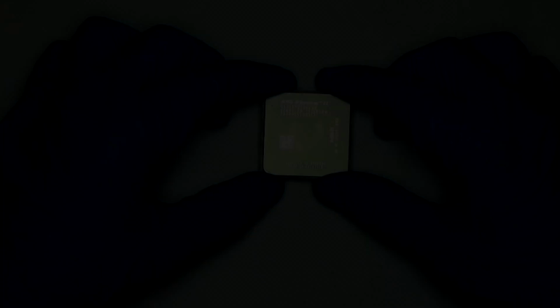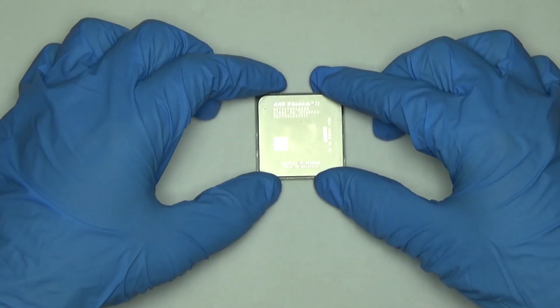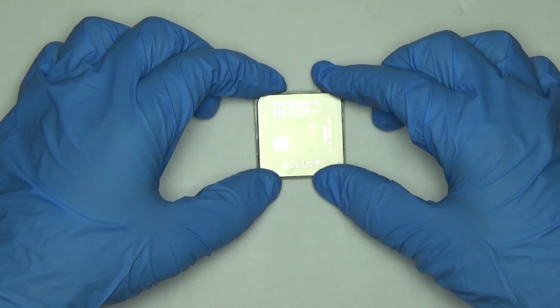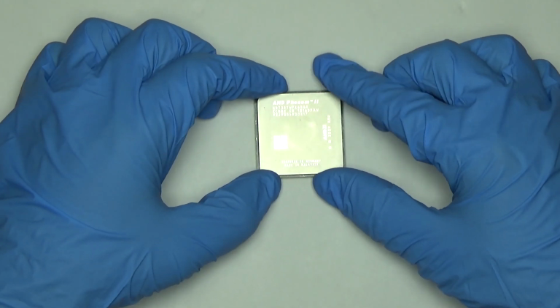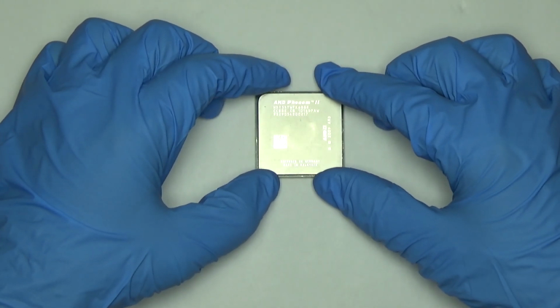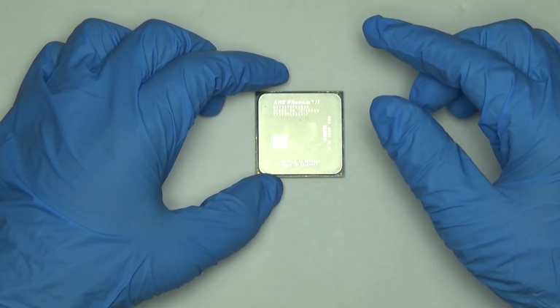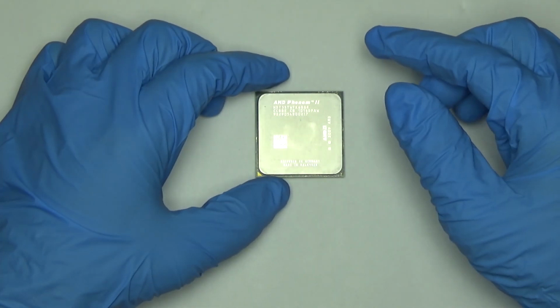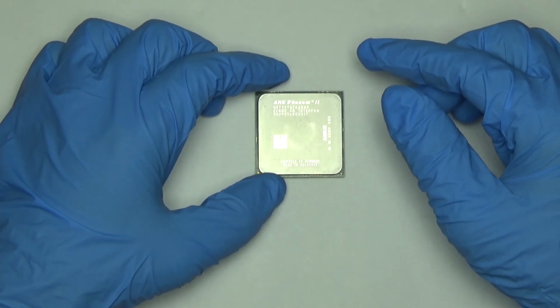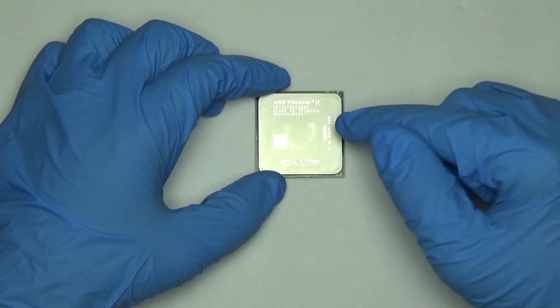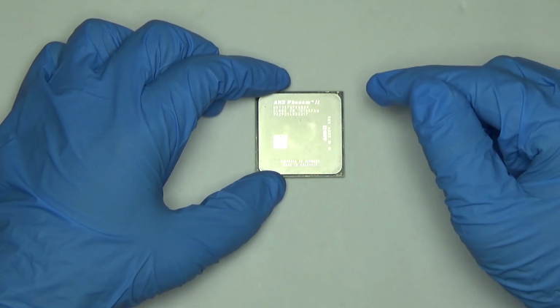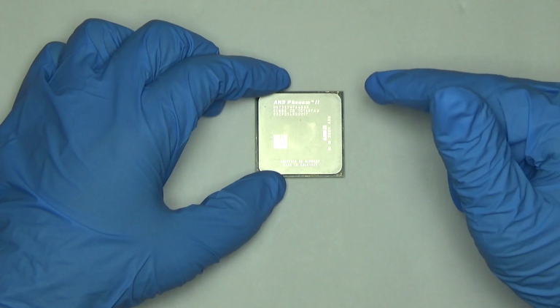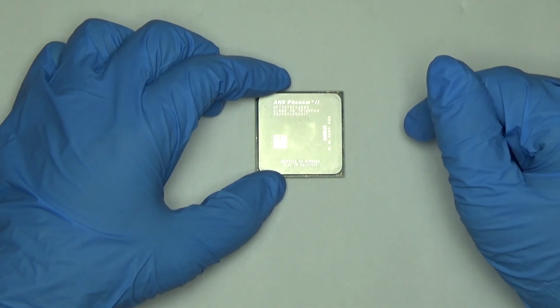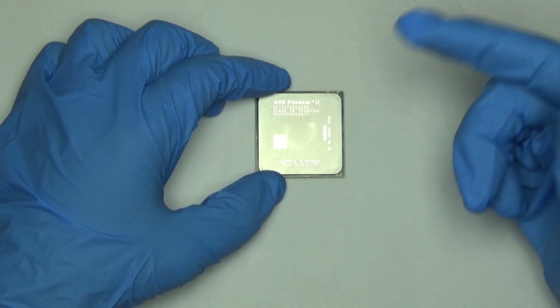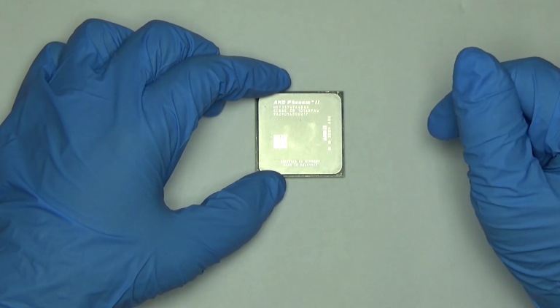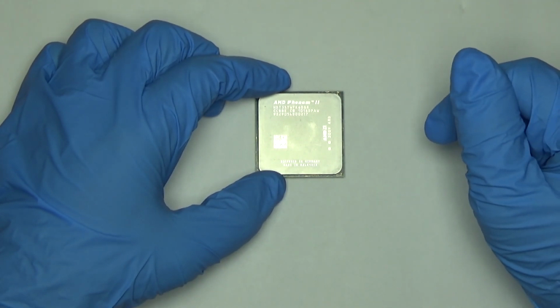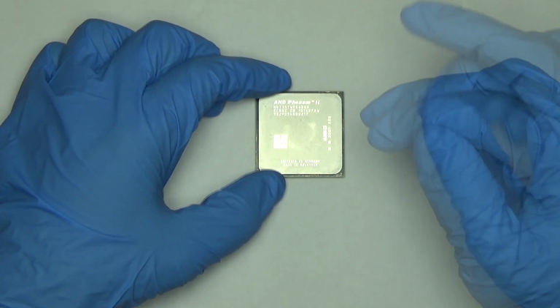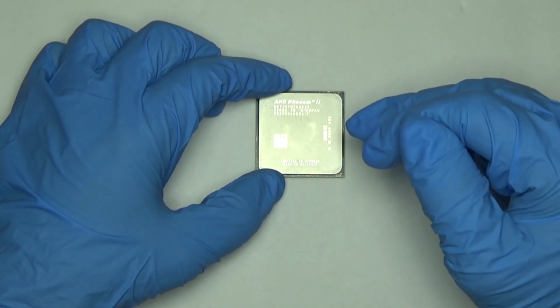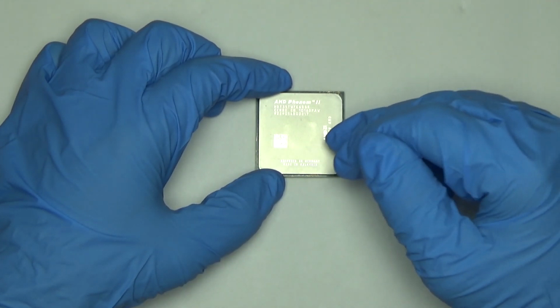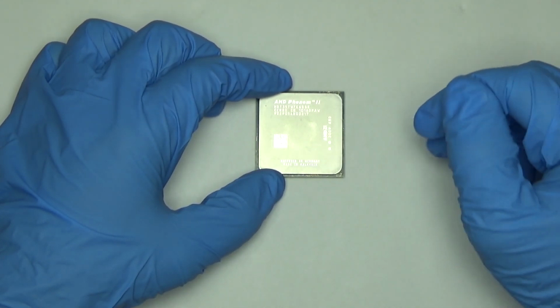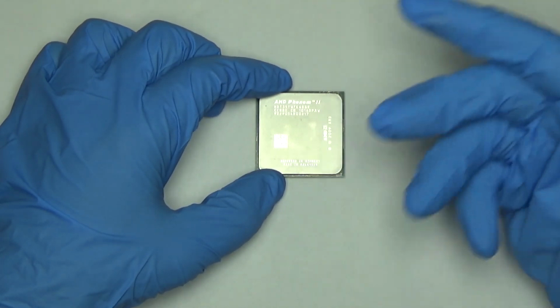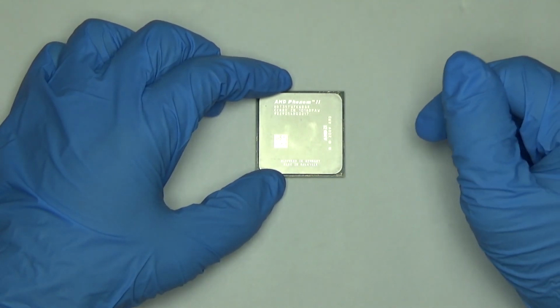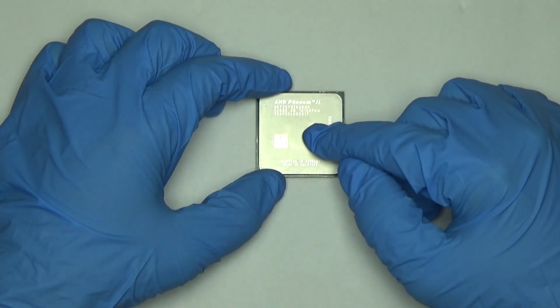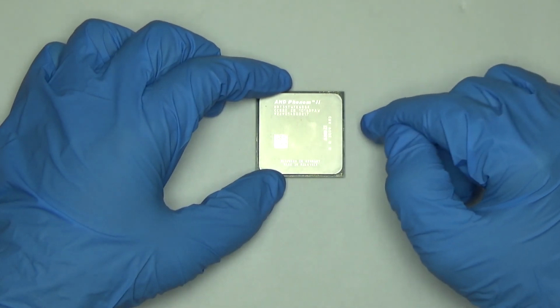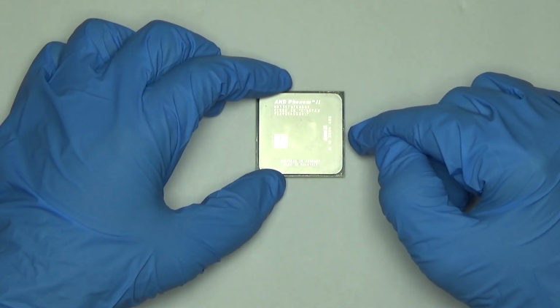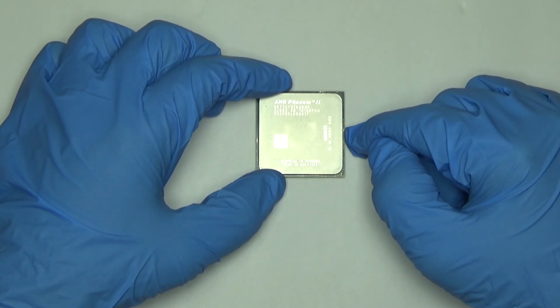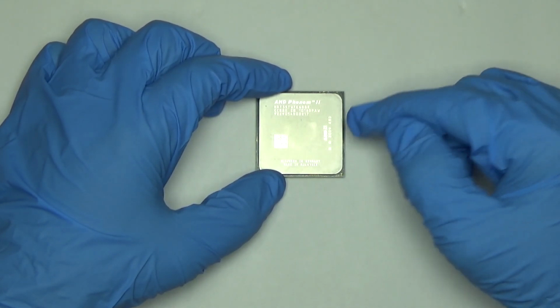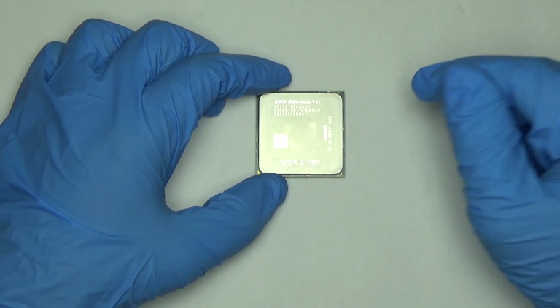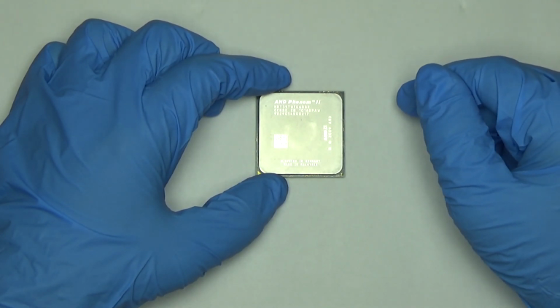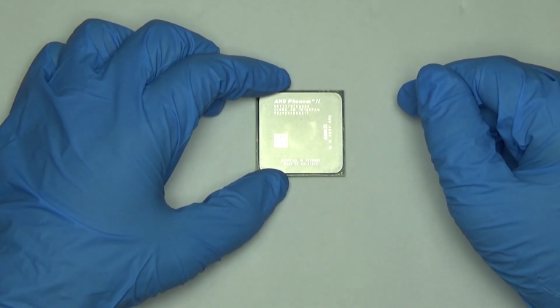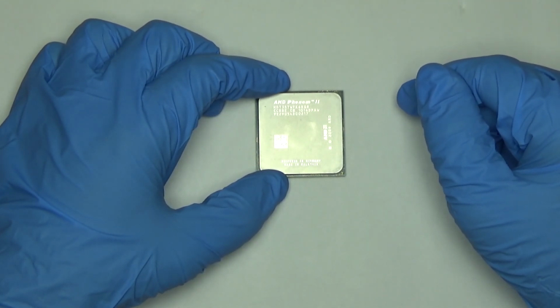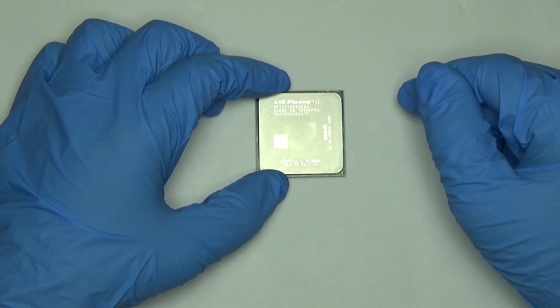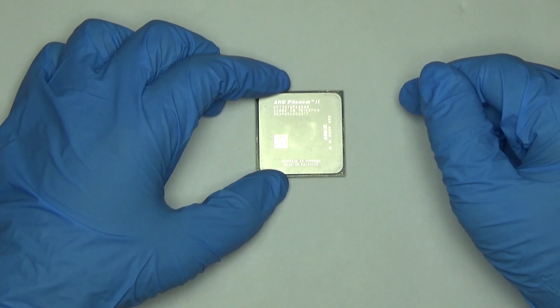Recently I picked up this CPU. It's a Phenom II 1035T — six cores, 2.6 gigahertz, and it'll turbo up to 3.1. I was going to put this up against the first generation i5, and the one I currently have is a 750S.